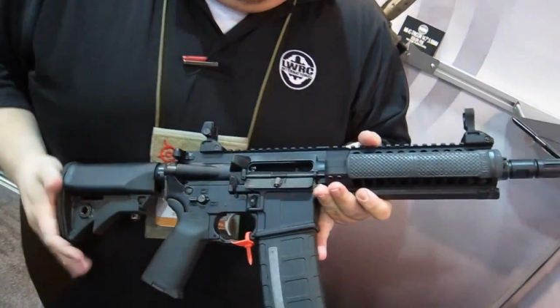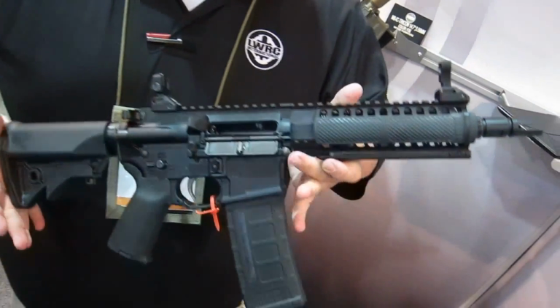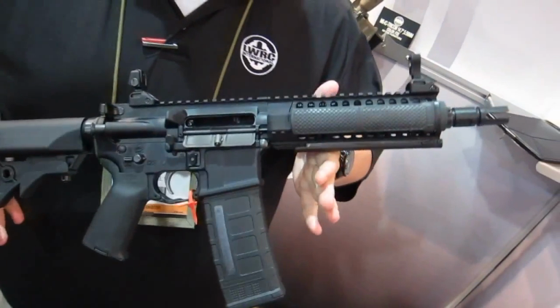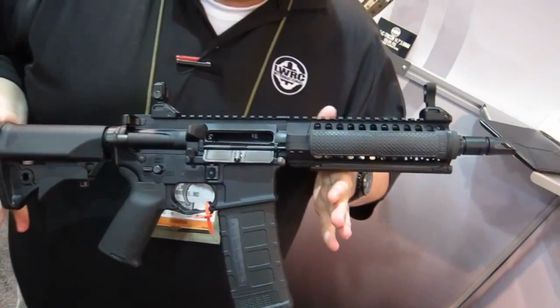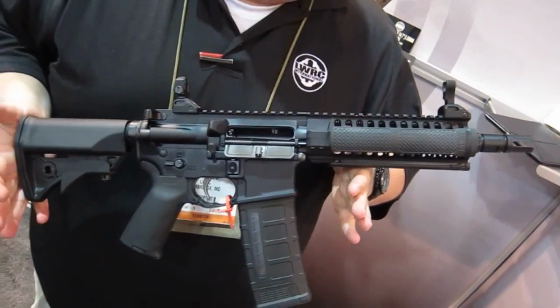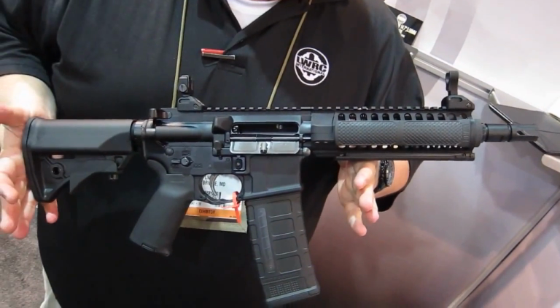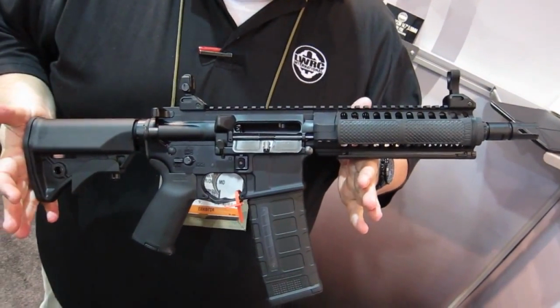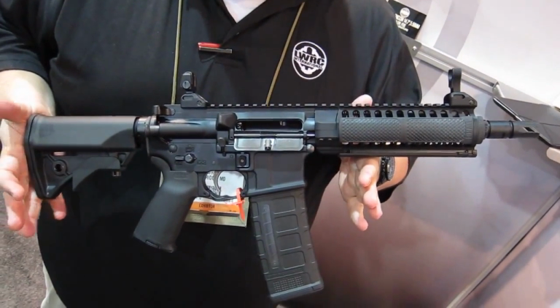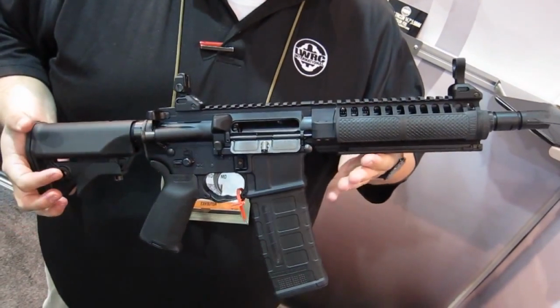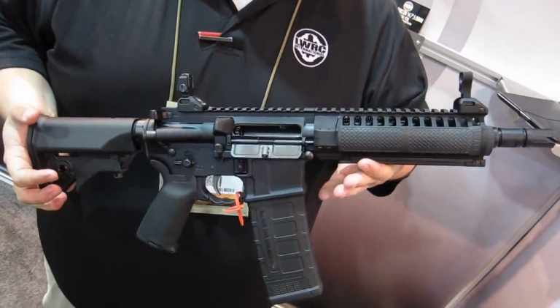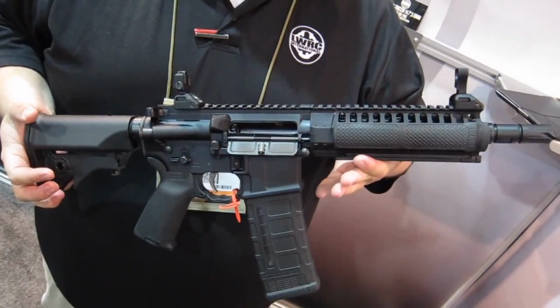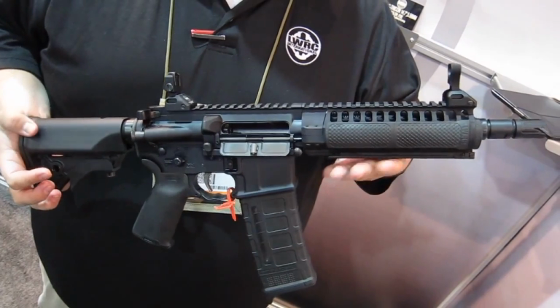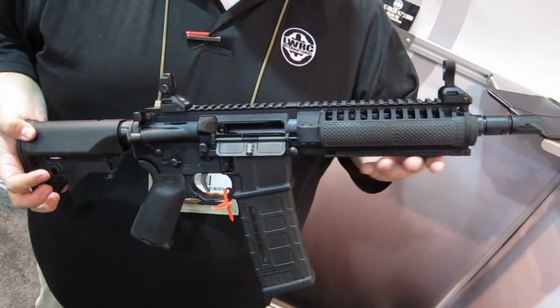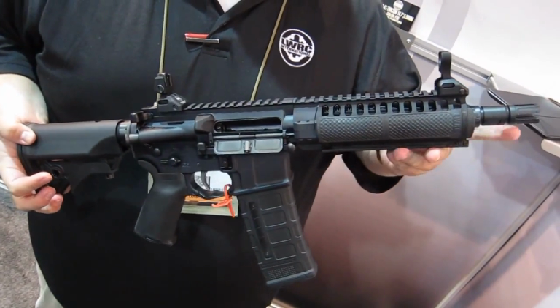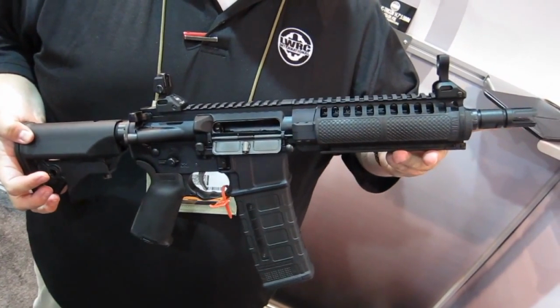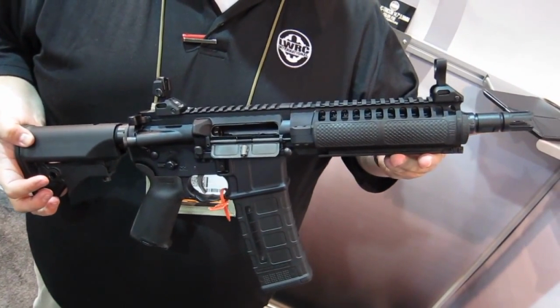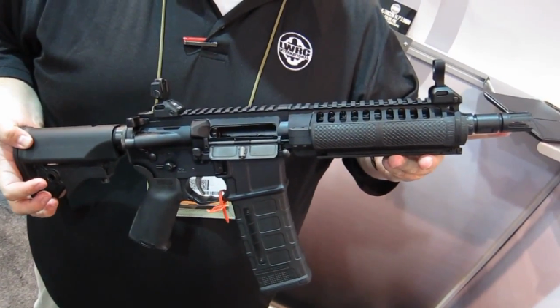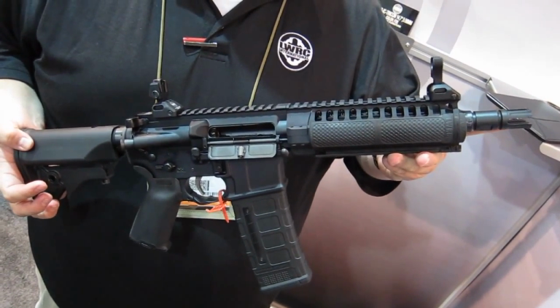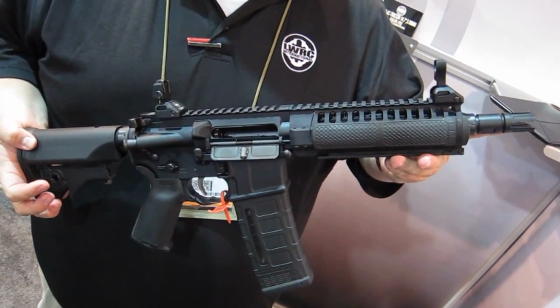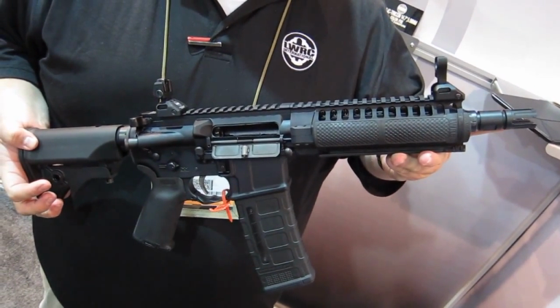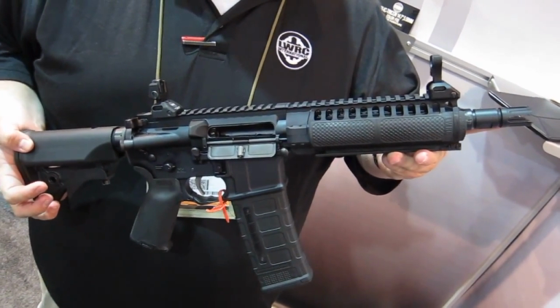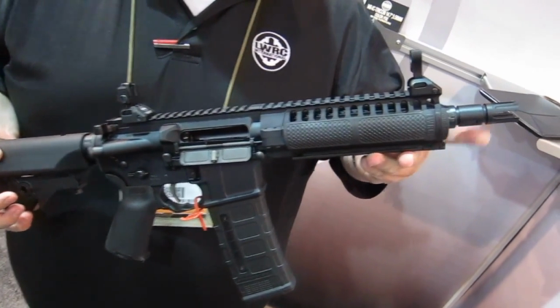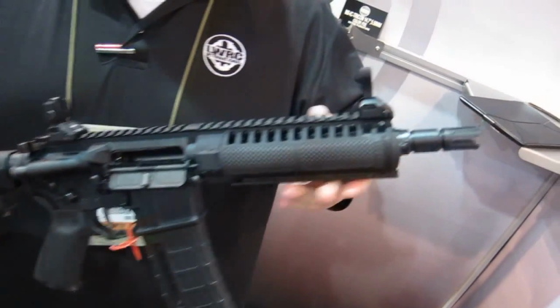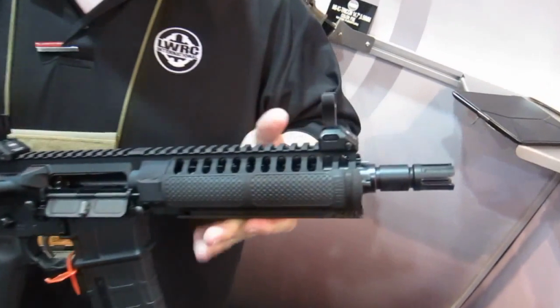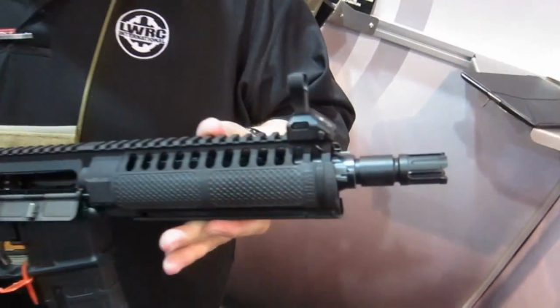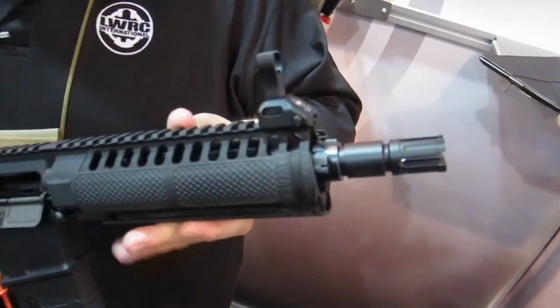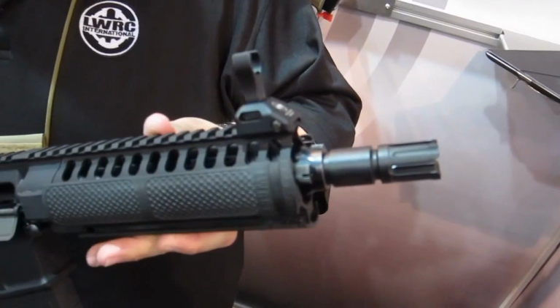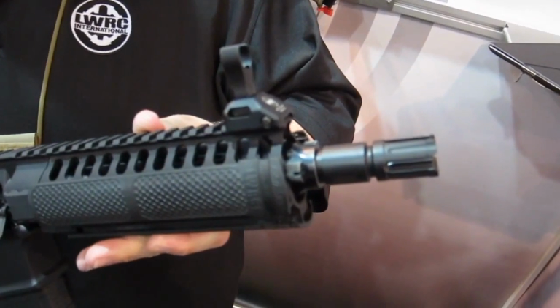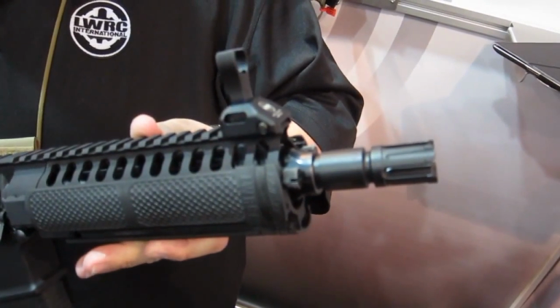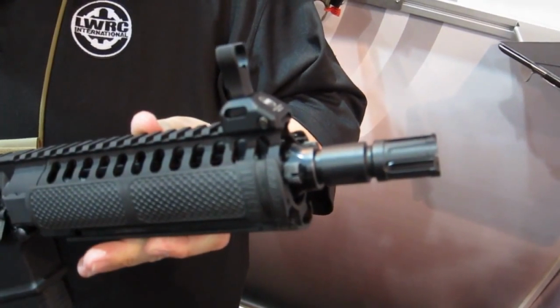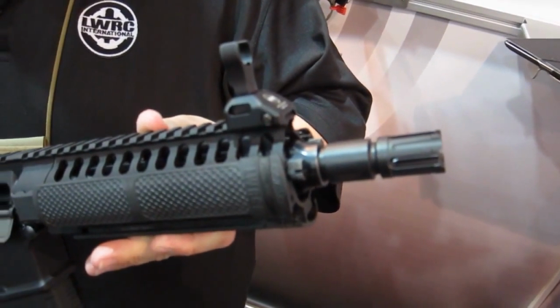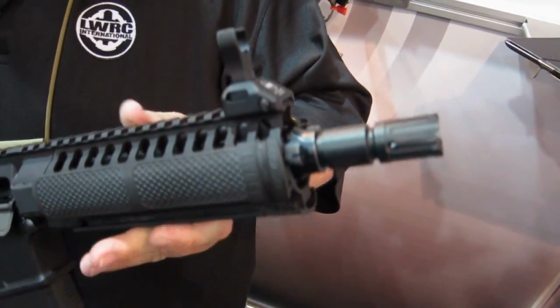The gun is 26 inches overall length. It has an 8 inch barrel. Starting from the front it will have our flash hider on it. Short stroke gas piston system on it like all of our rifles.